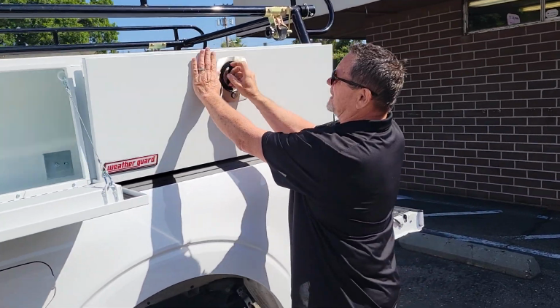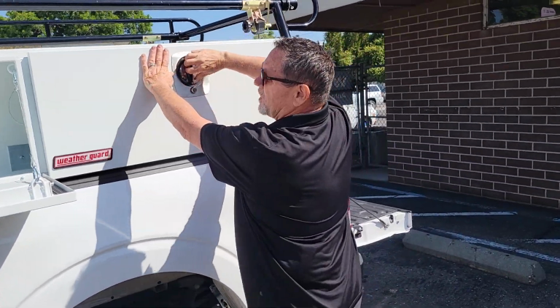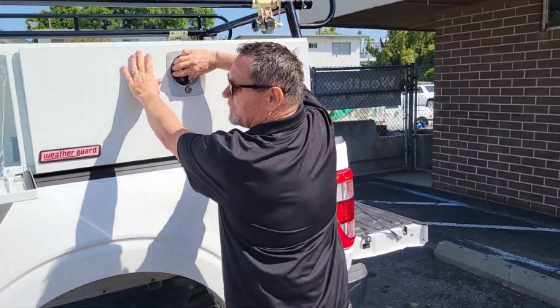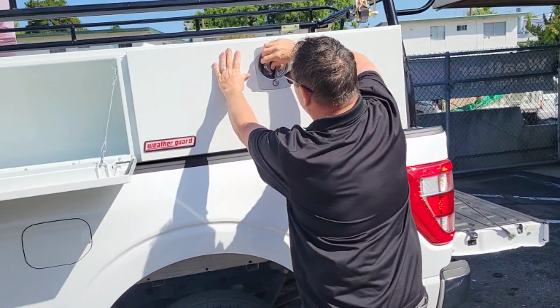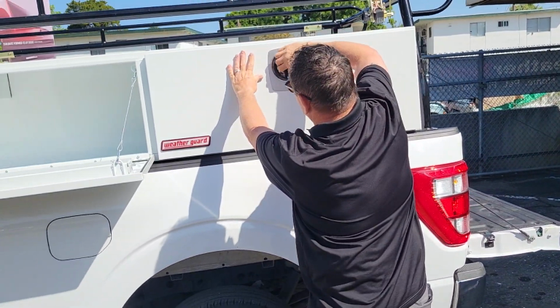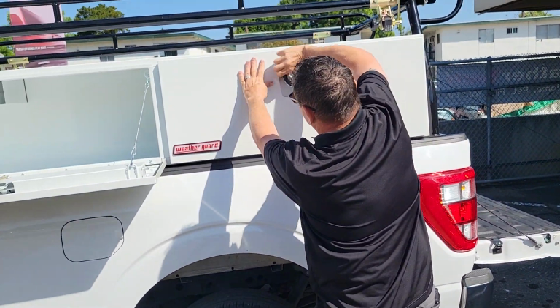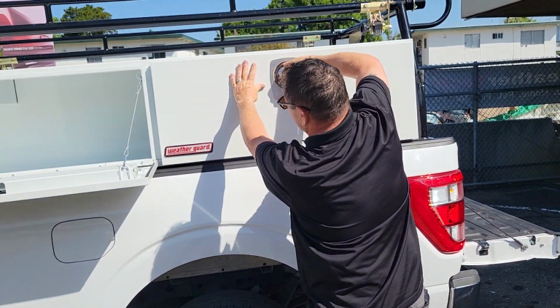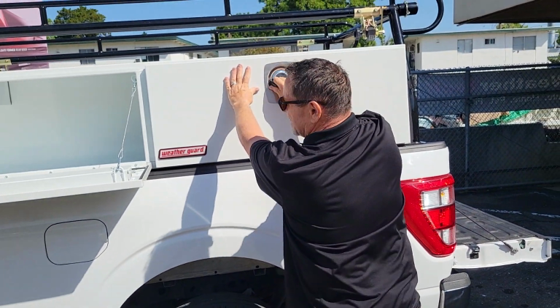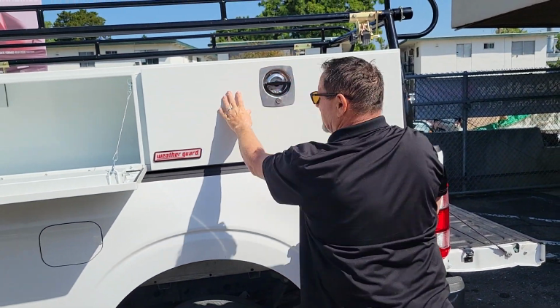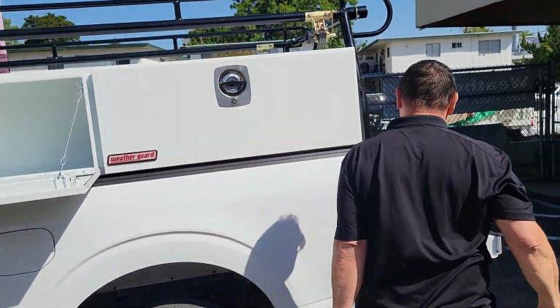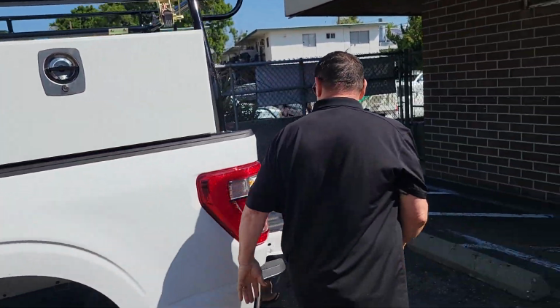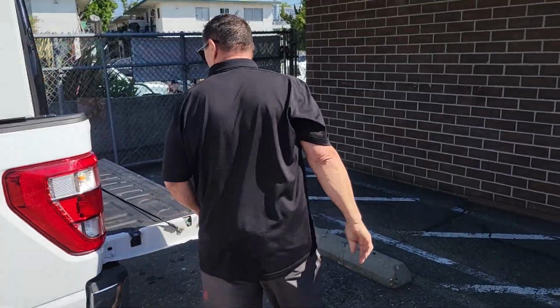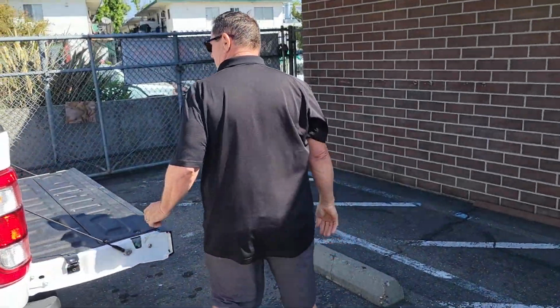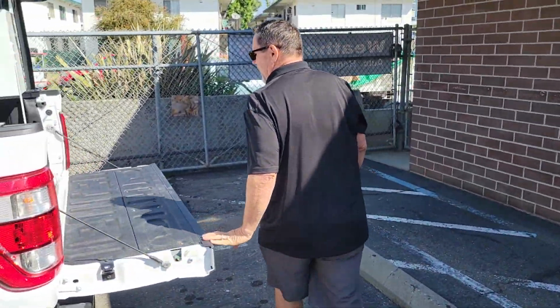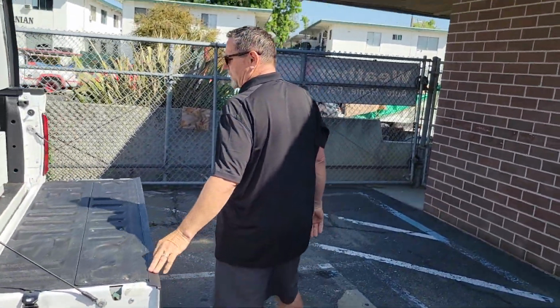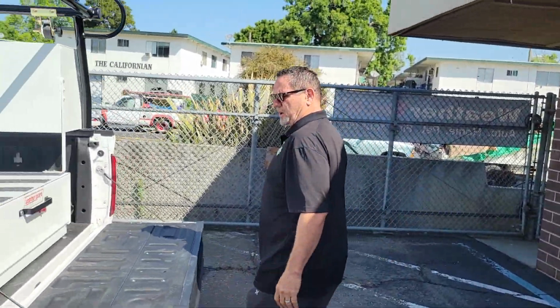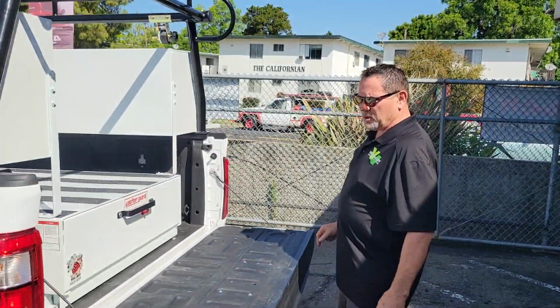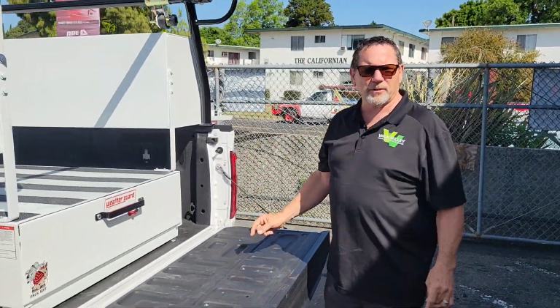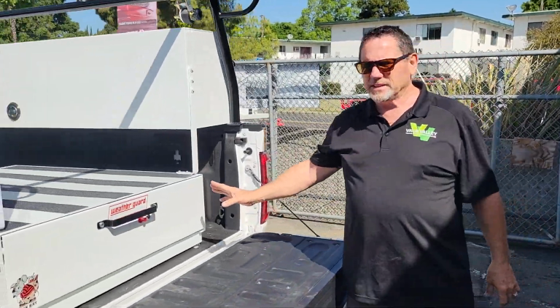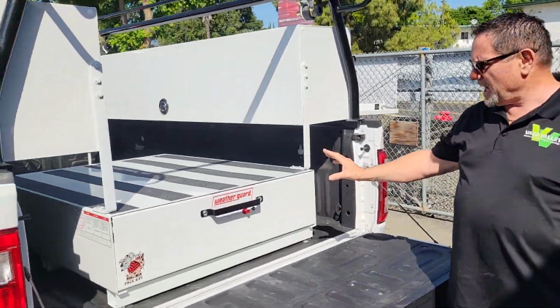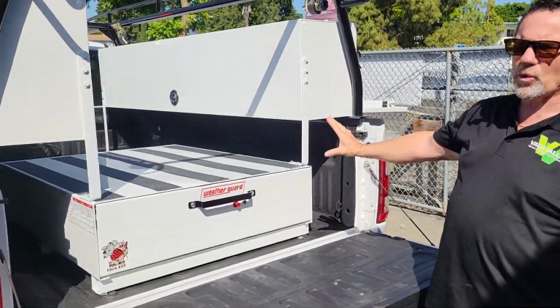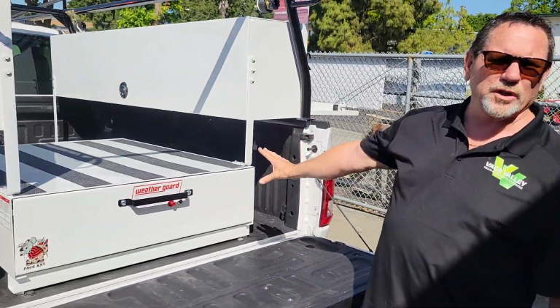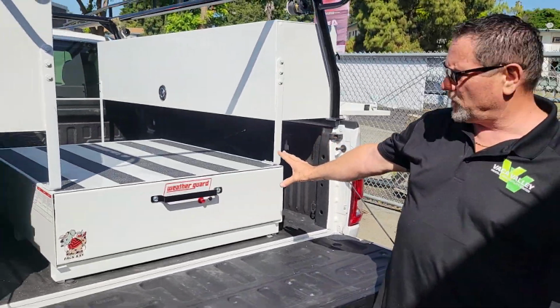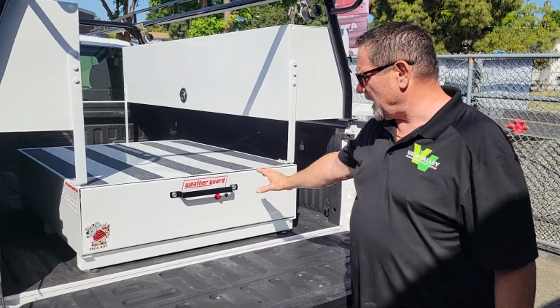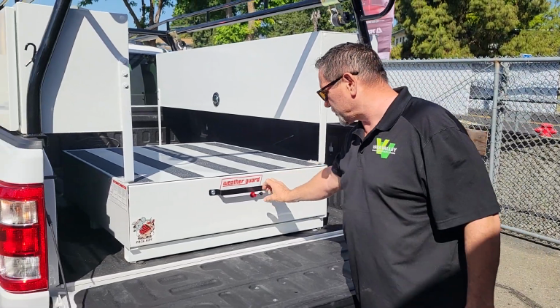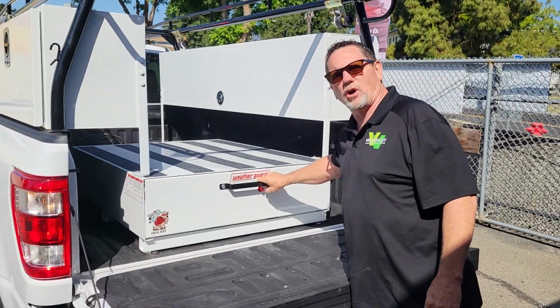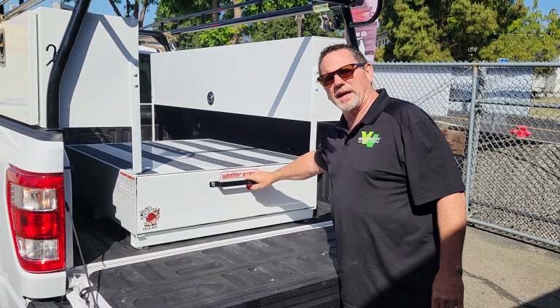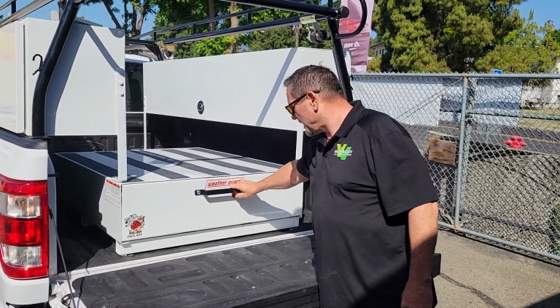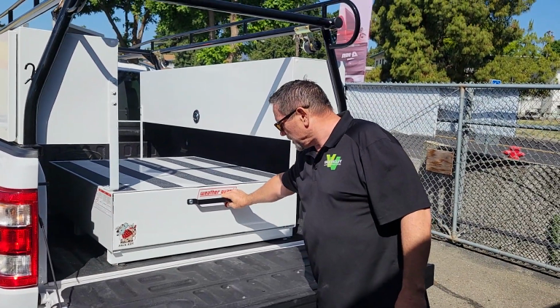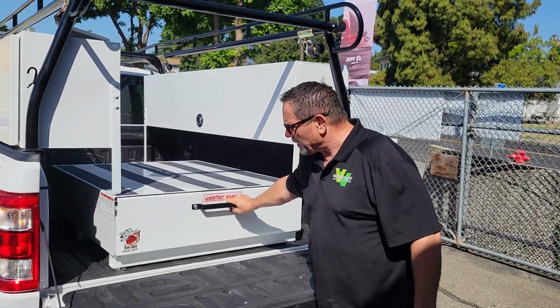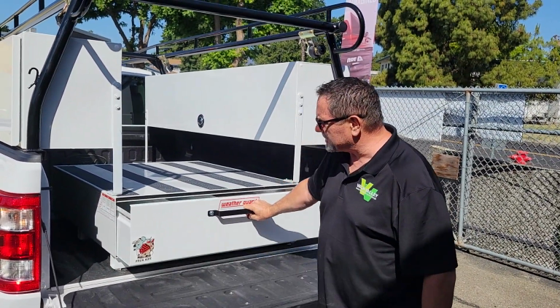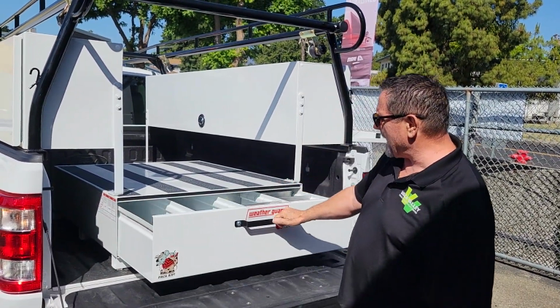They go up, they close. In the back, we've got a Weather Guard pack rack. These are really, really good for securing all your items. You push the button and it slides out.